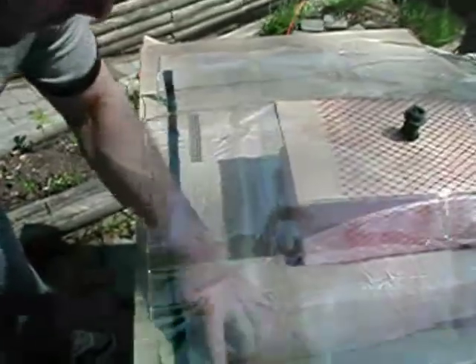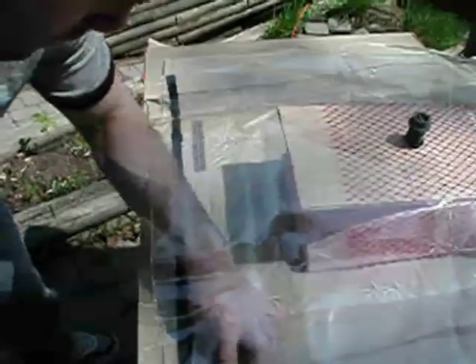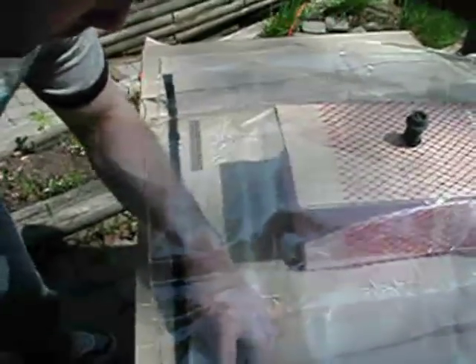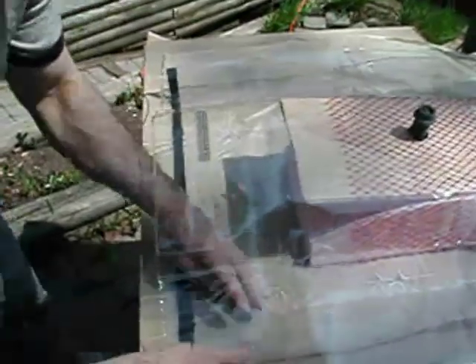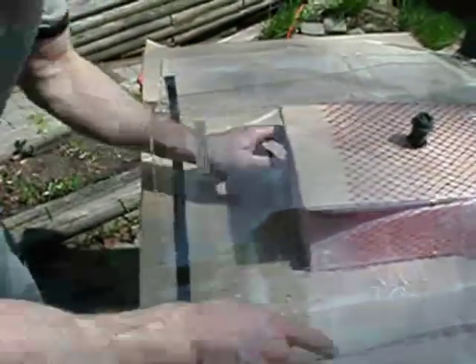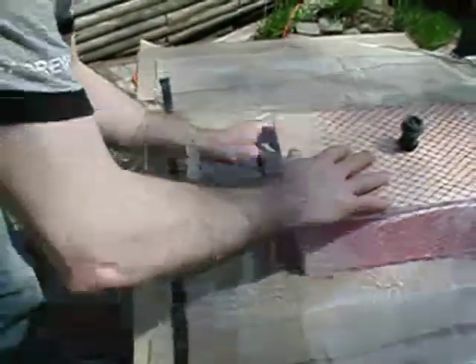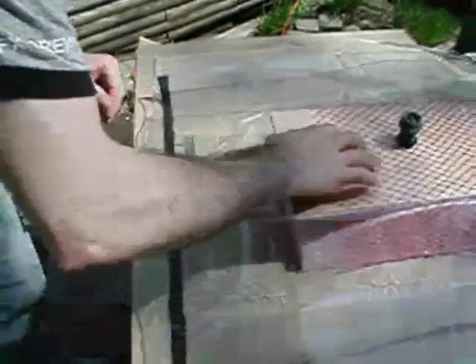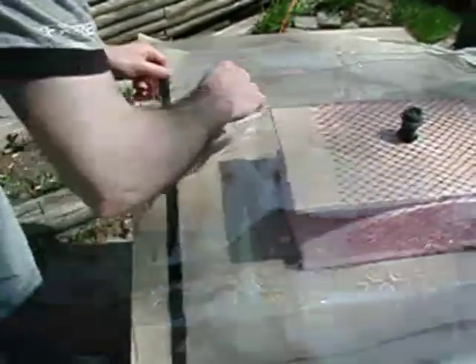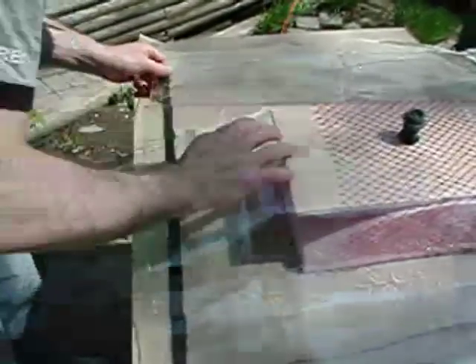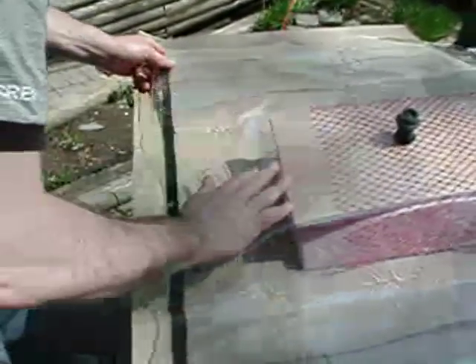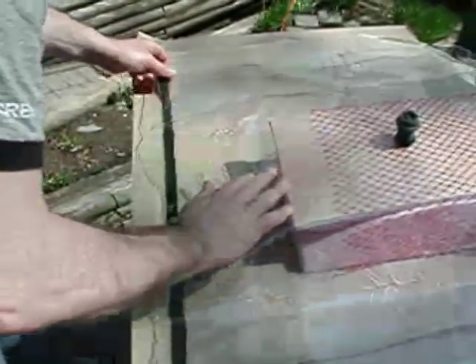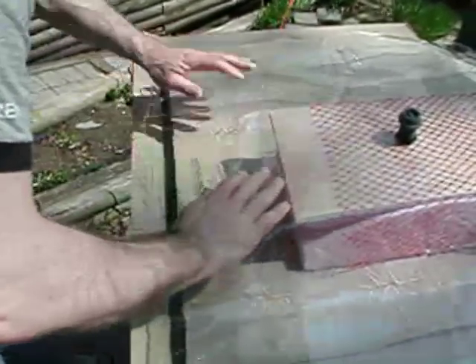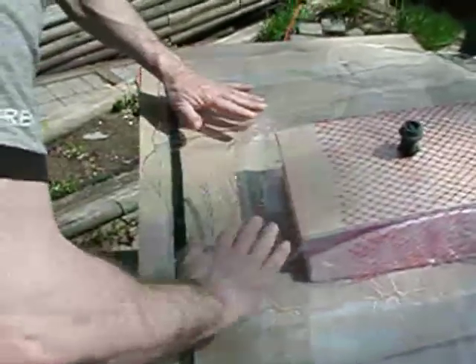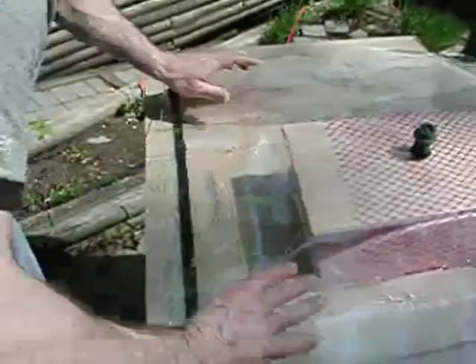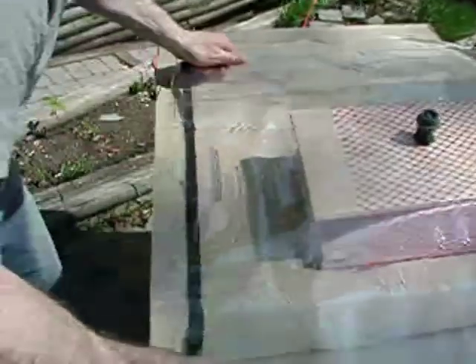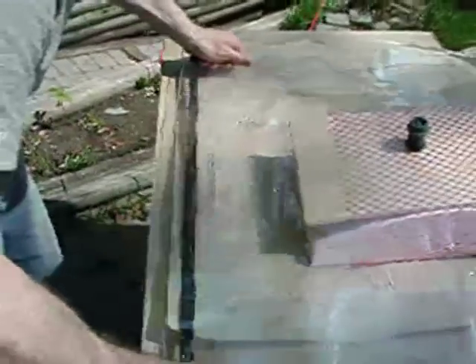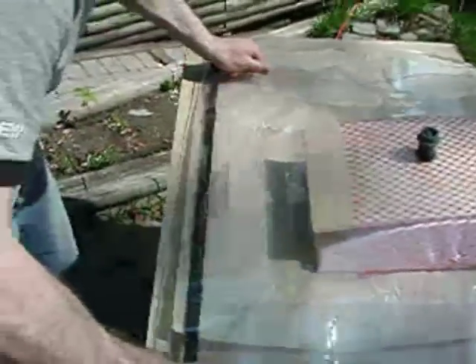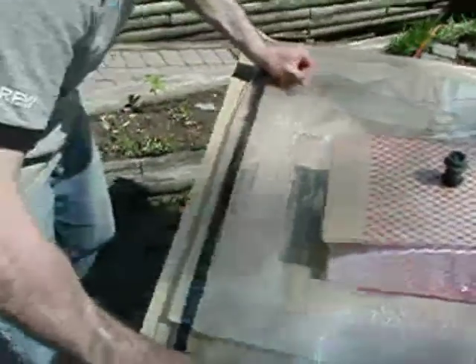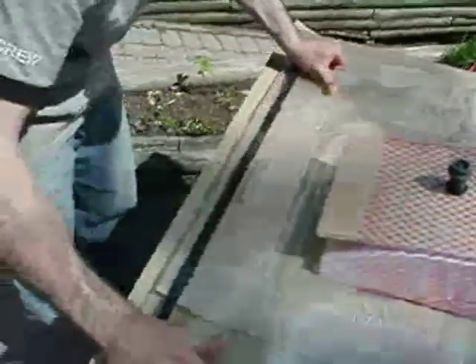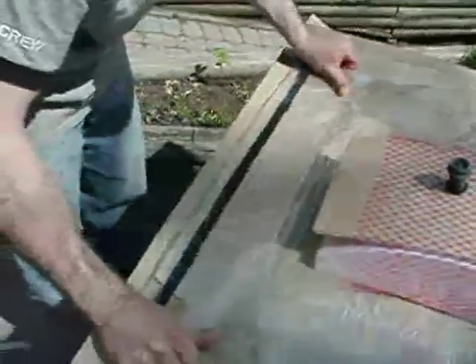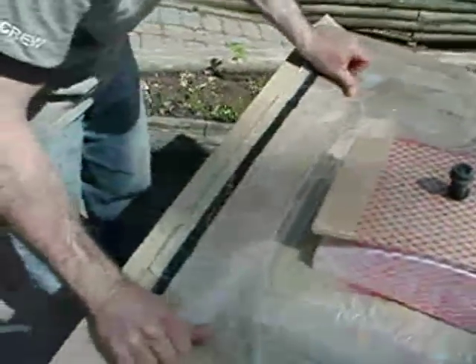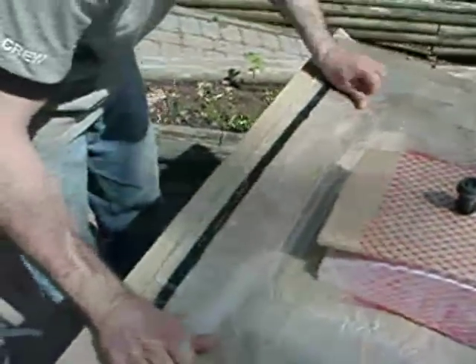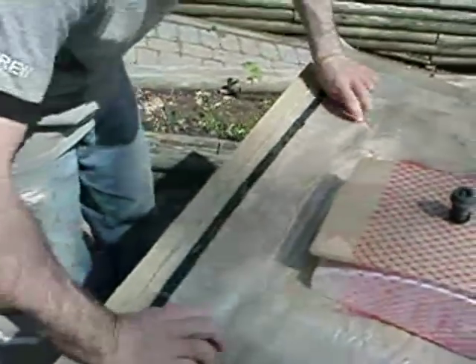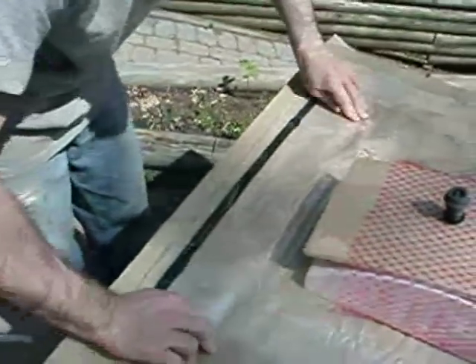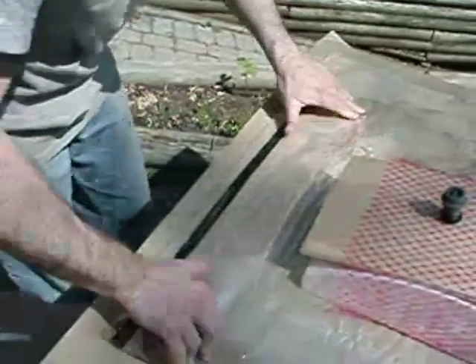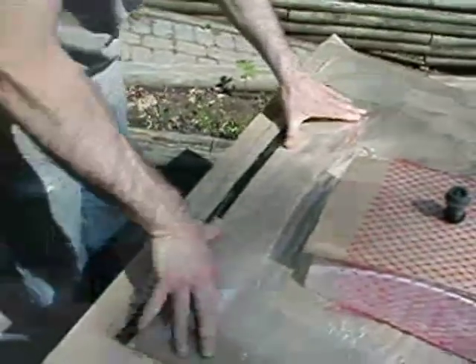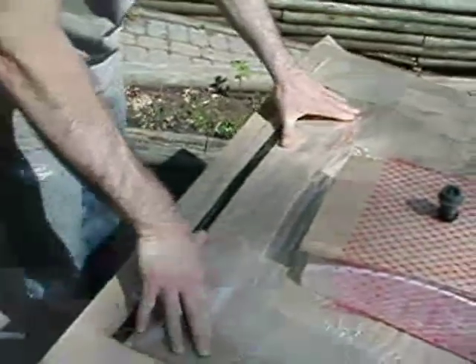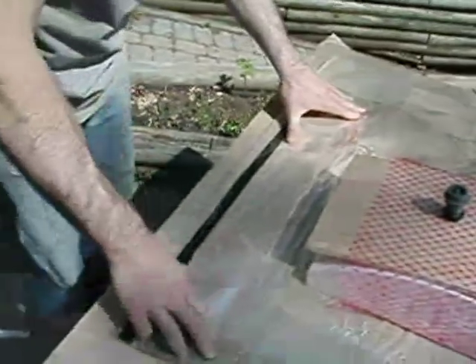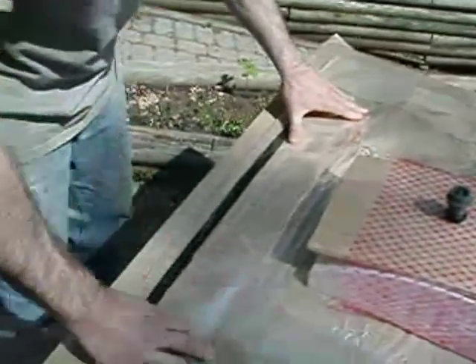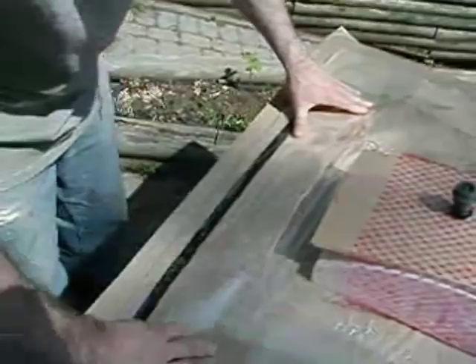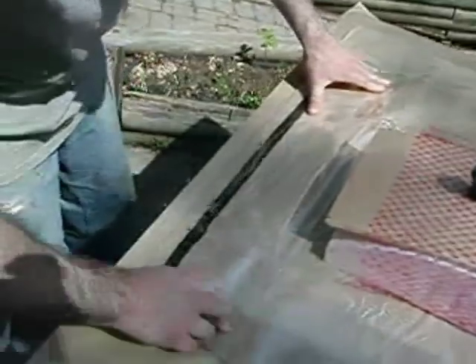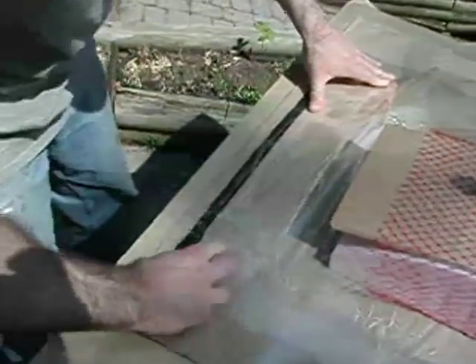After putting your glued project into the thin air press, pull the two outside corners of the open end of your tap bag. Try to get the two layers of your tap bag to lay flat.